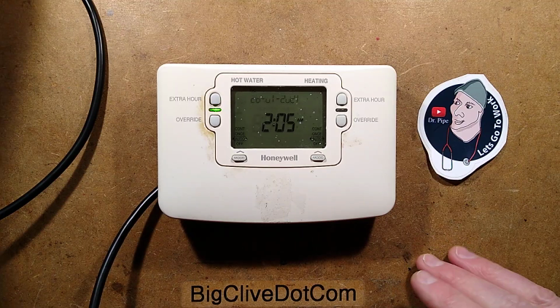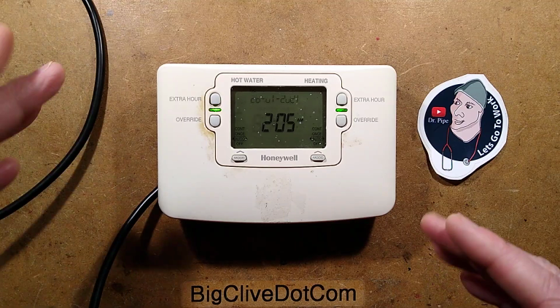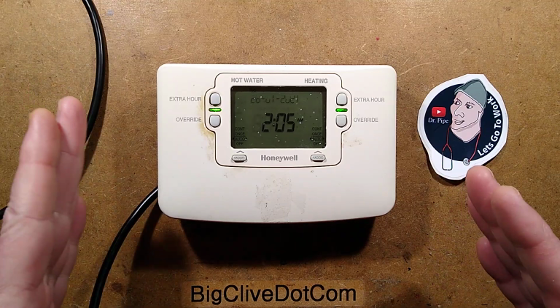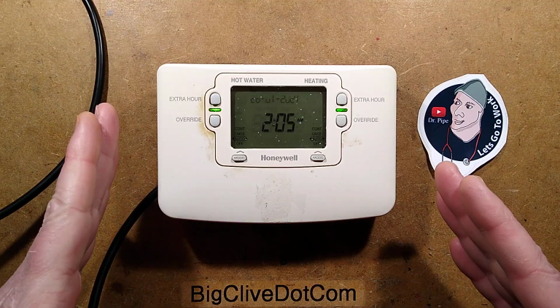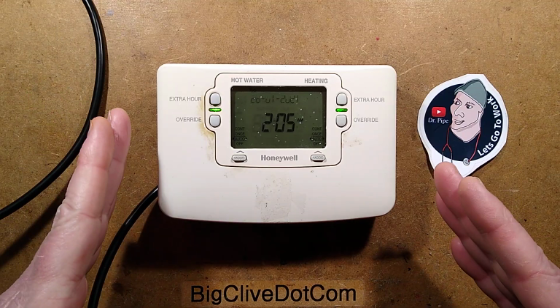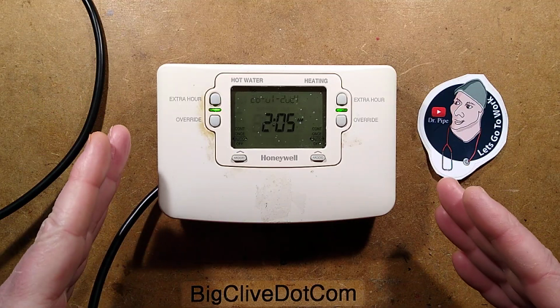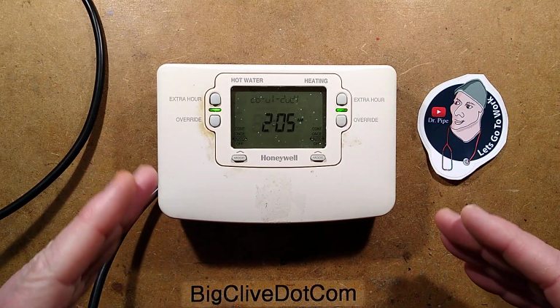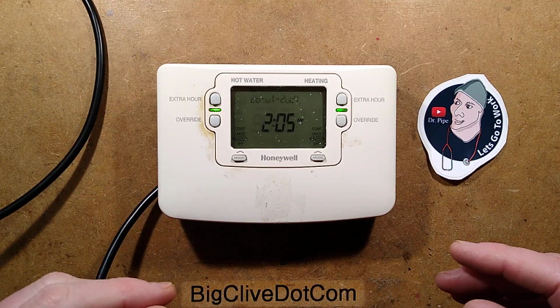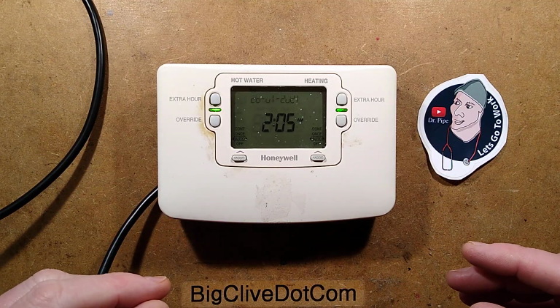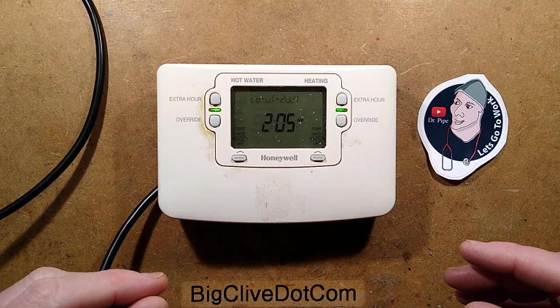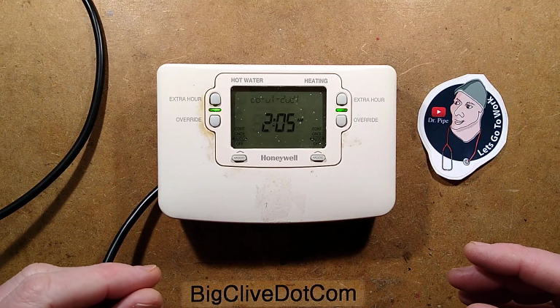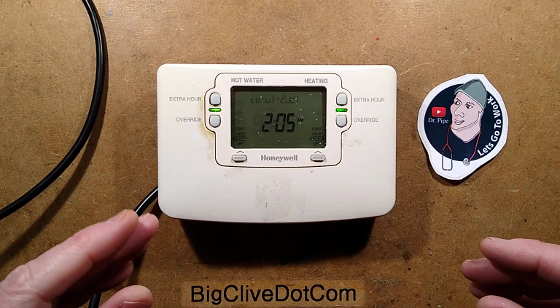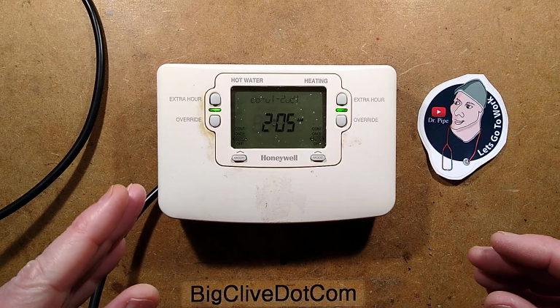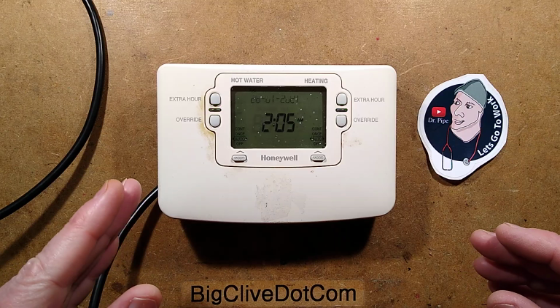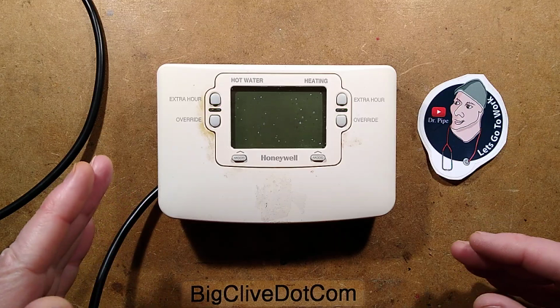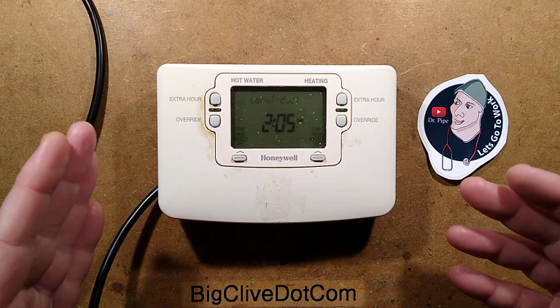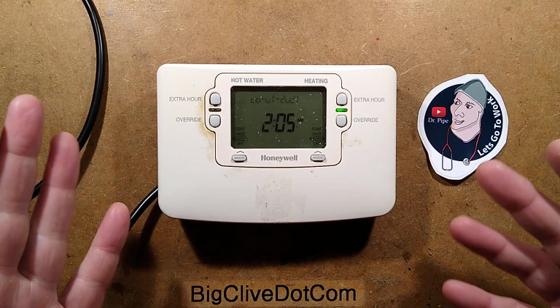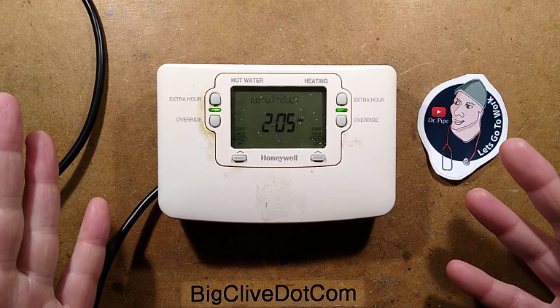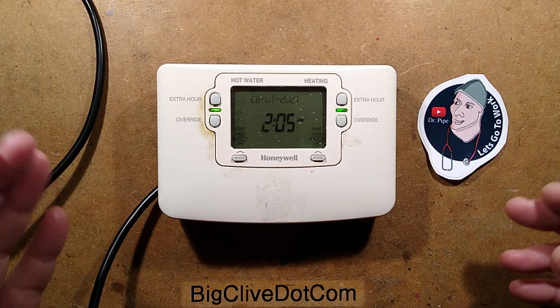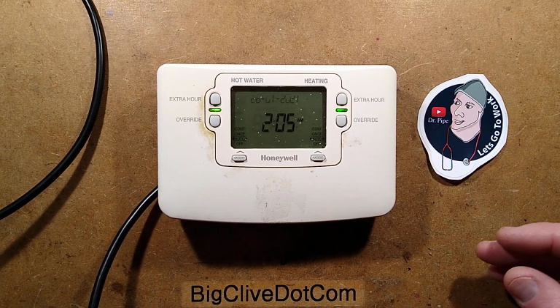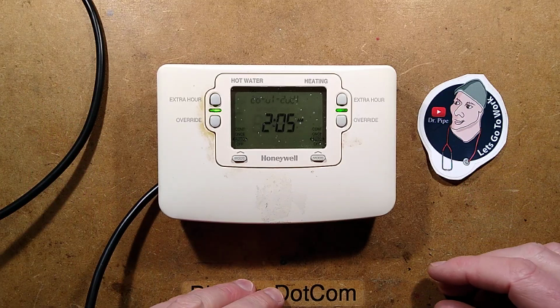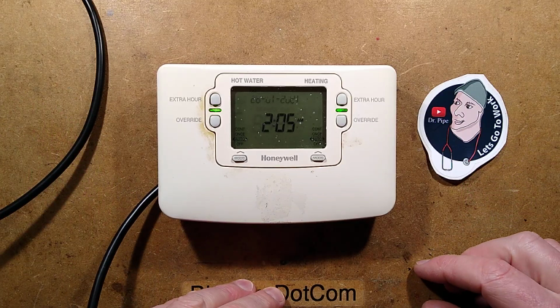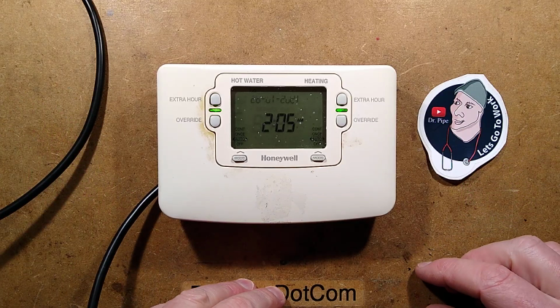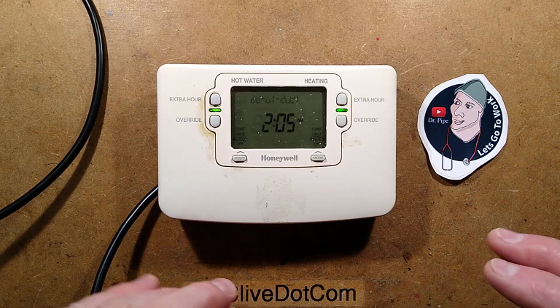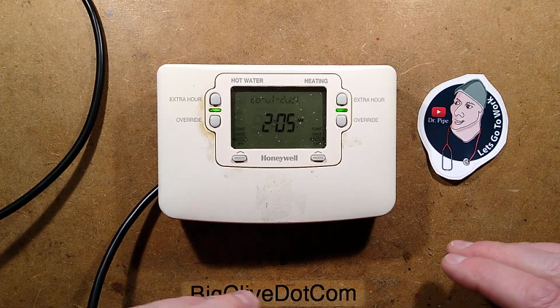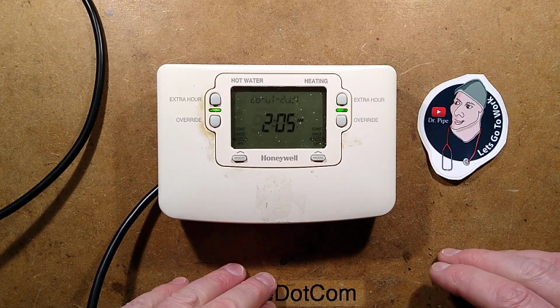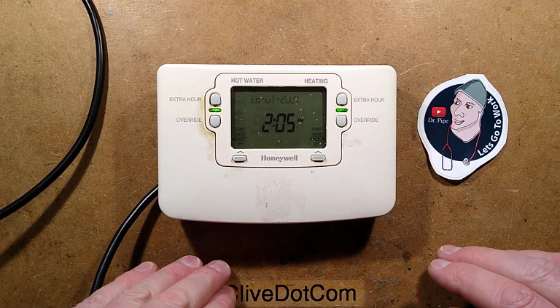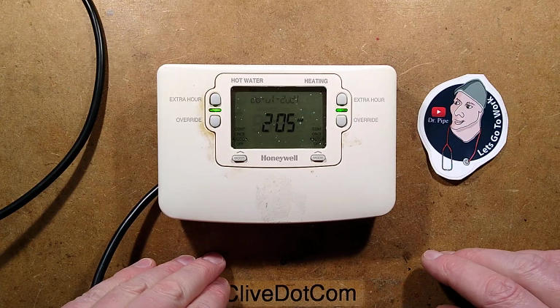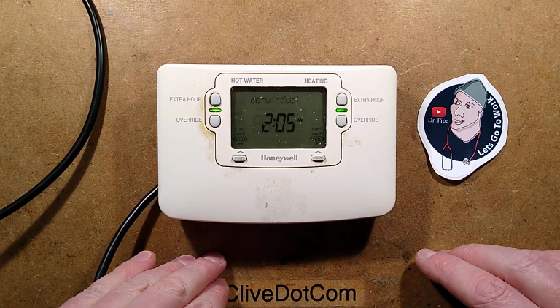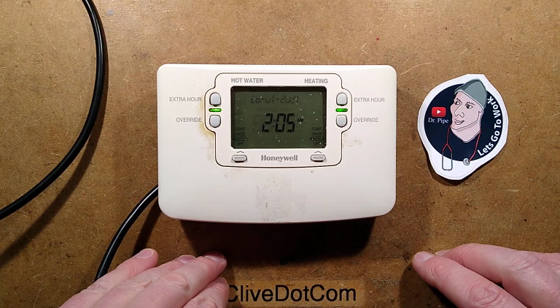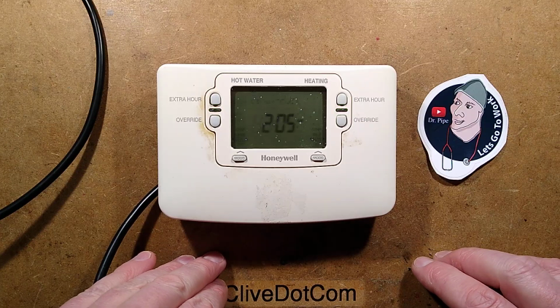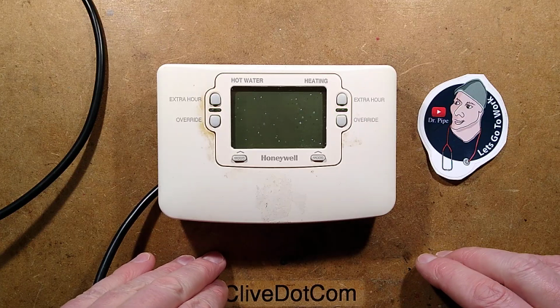I also got sent another one — a more modern looking one by CJR Electrical — which apparently just stopped working completely. But when I tried it, it was working. We'll investigate that at another time.